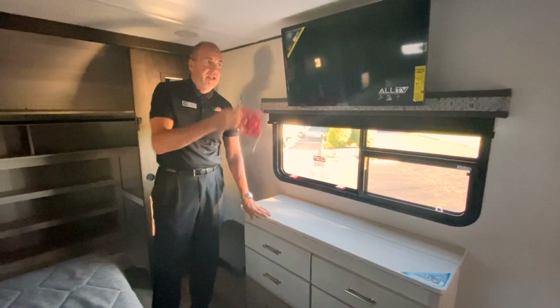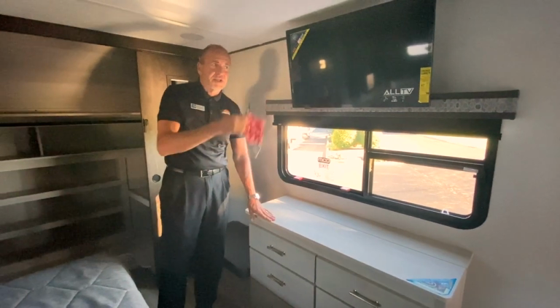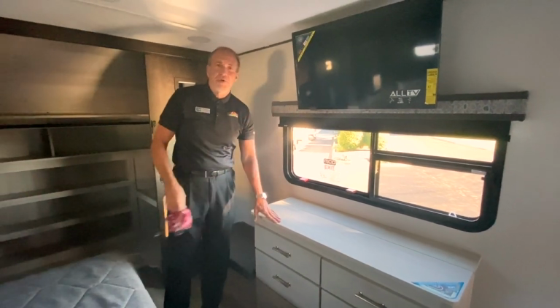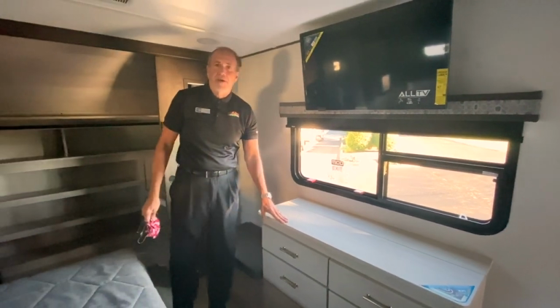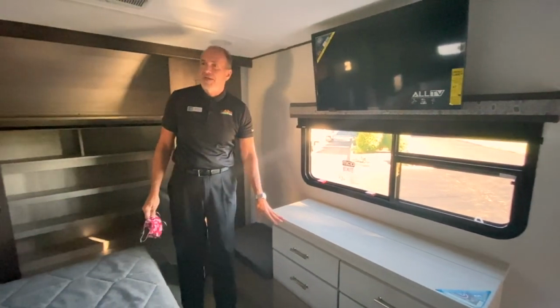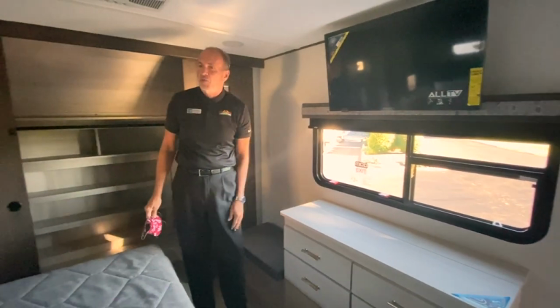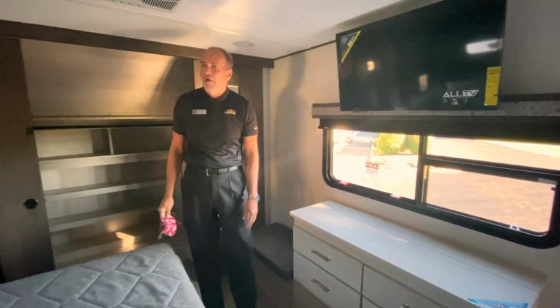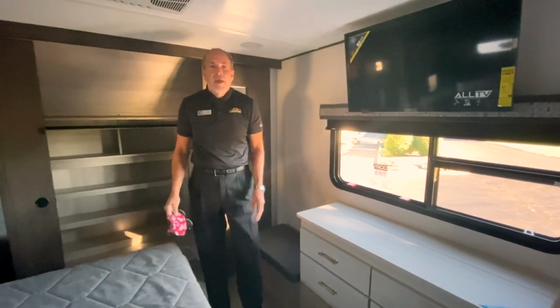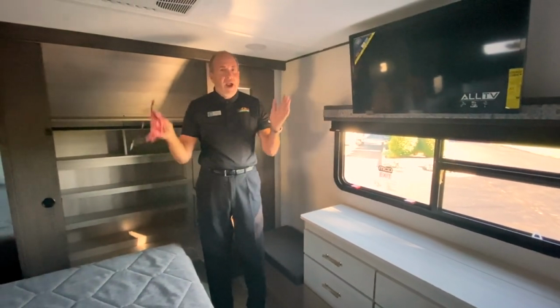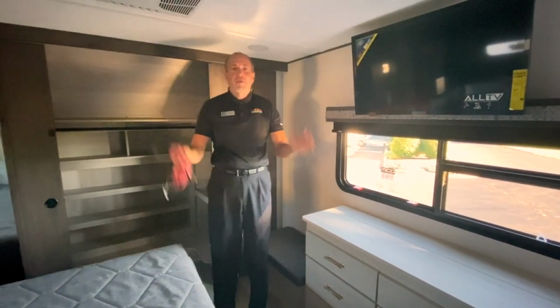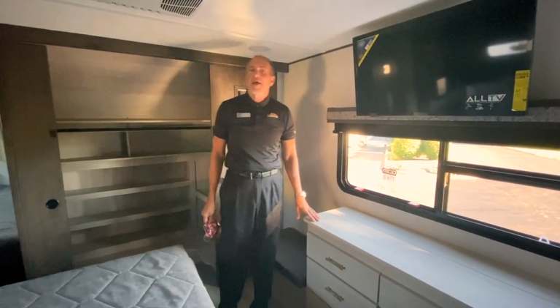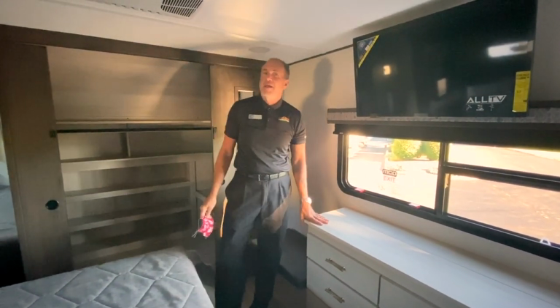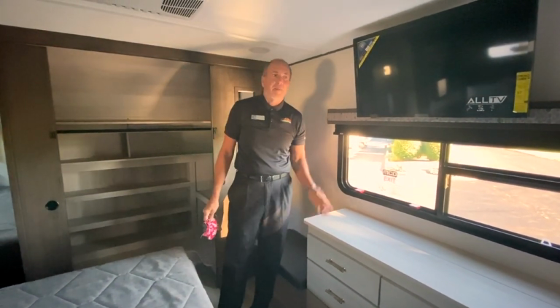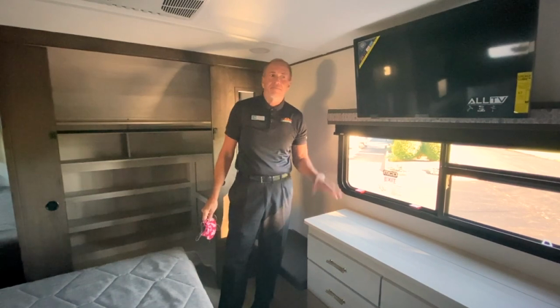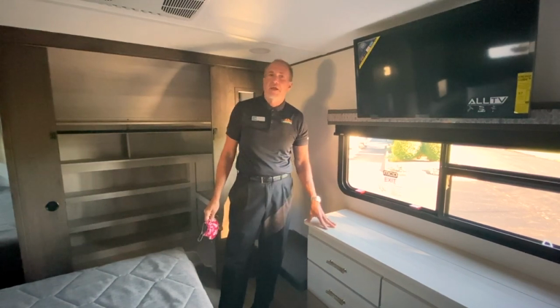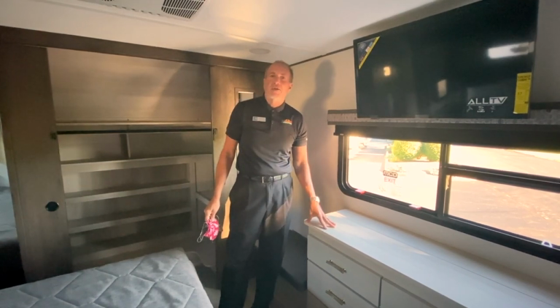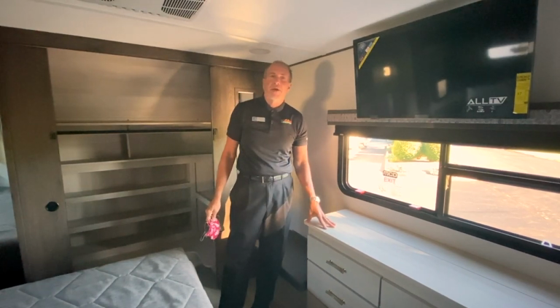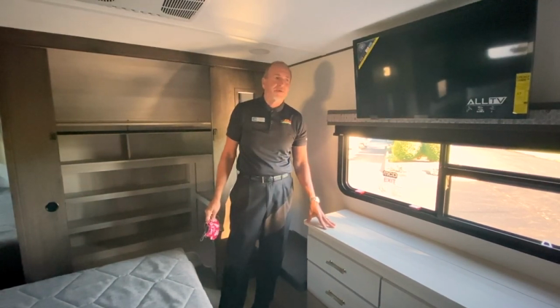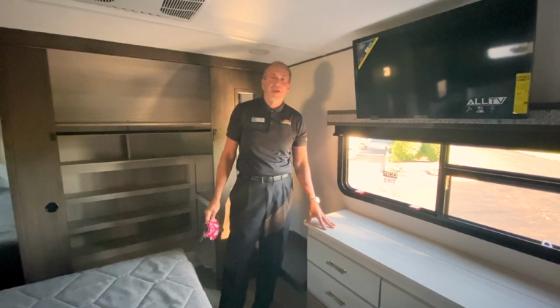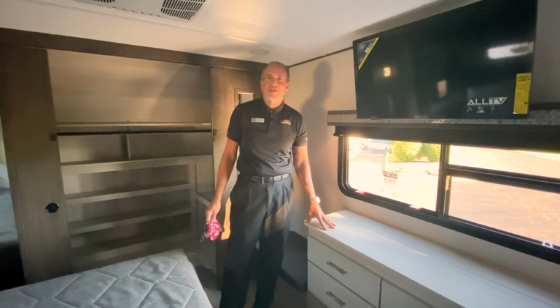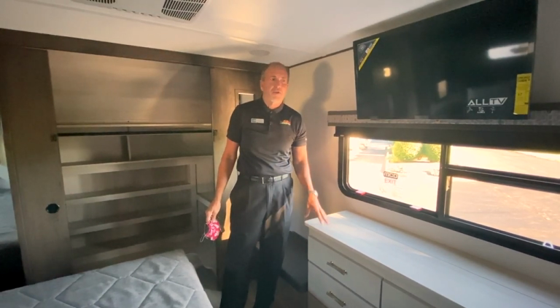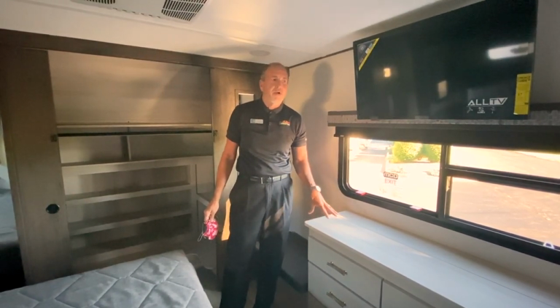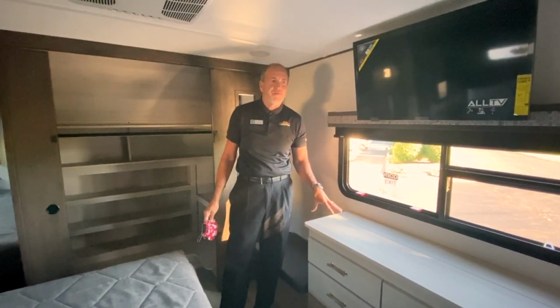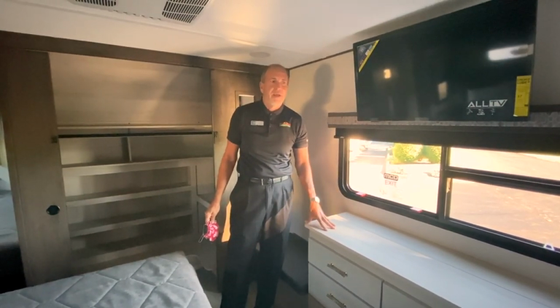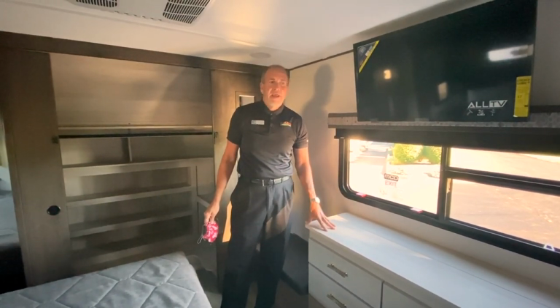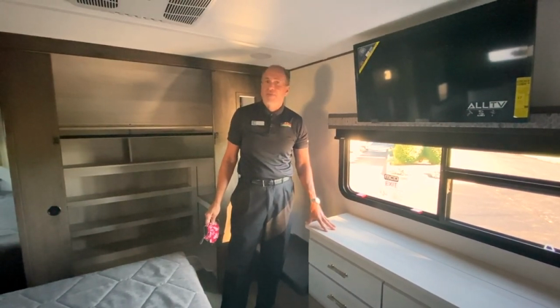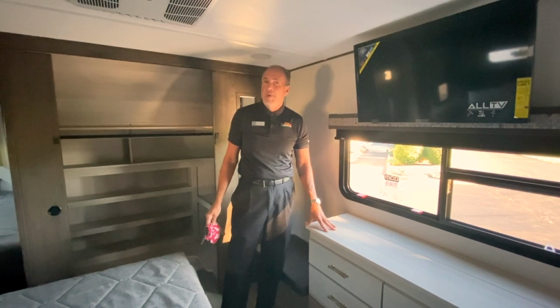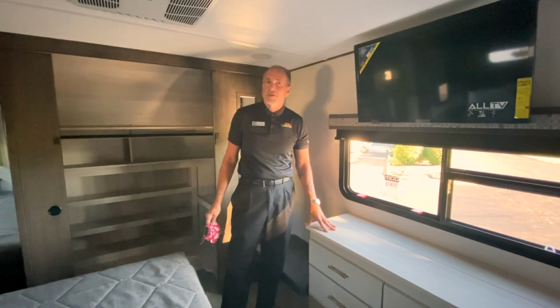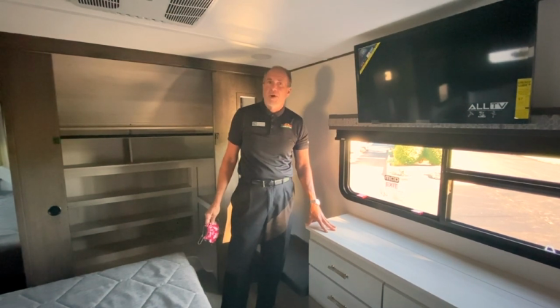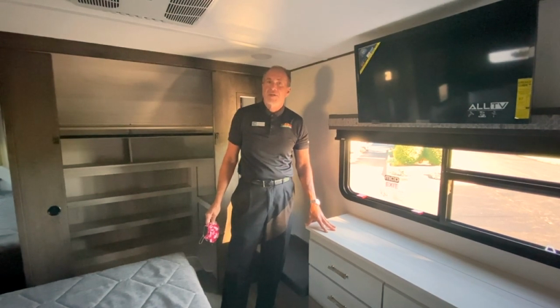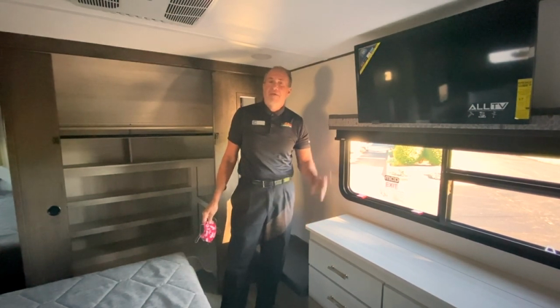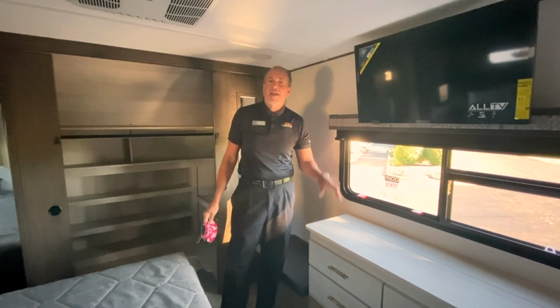We do have a bedroom TV as well. I highly recommend coming out and taking a look. The Paradigm is a really nice addition to the Walnut Ridge family and I think you'll be pleasantly surprised. Have a great day.